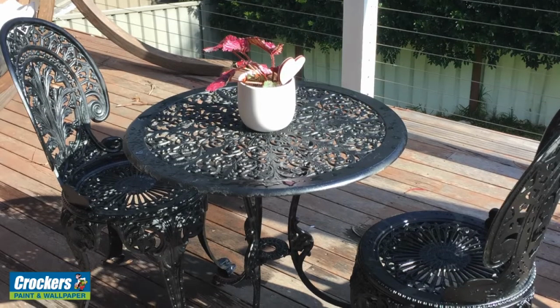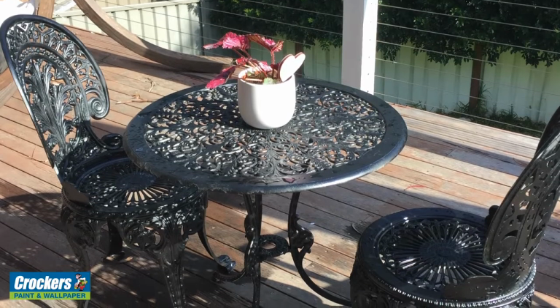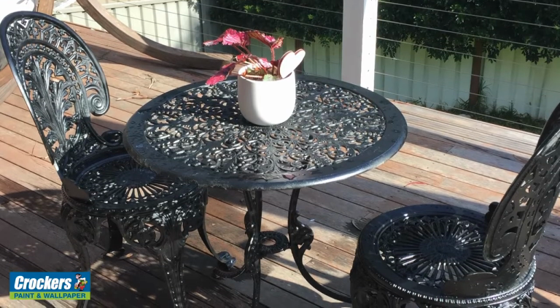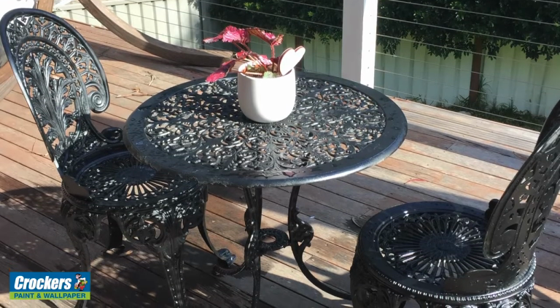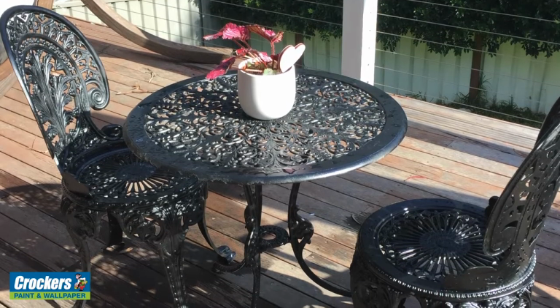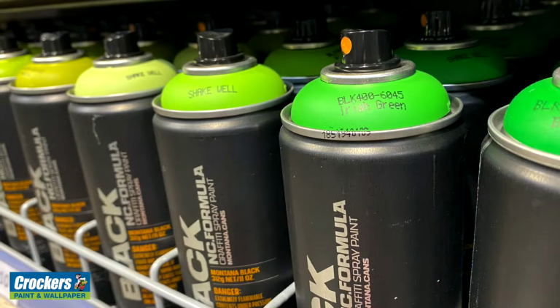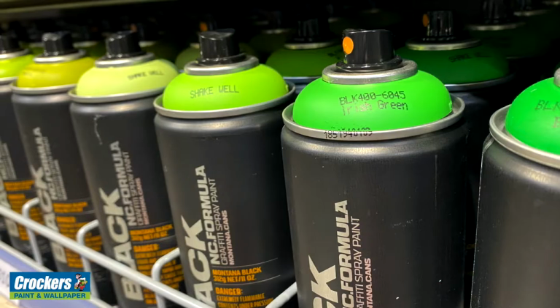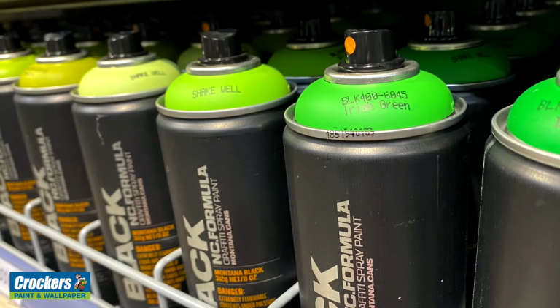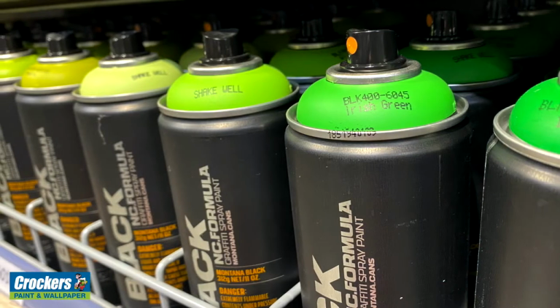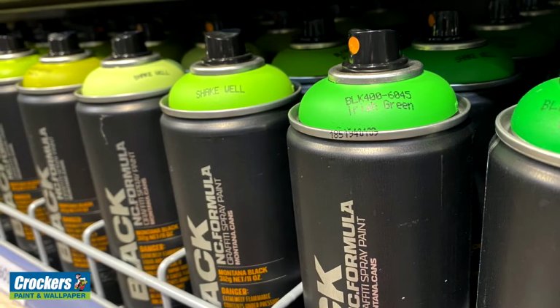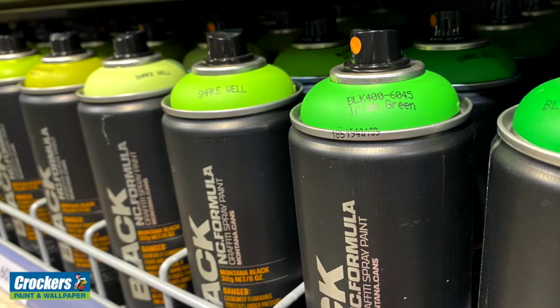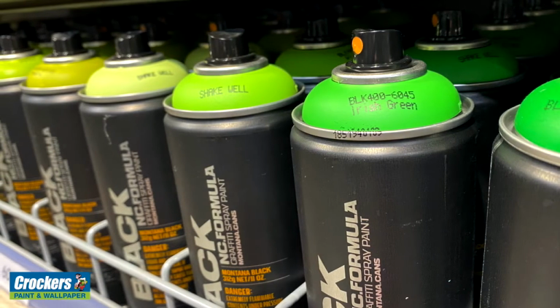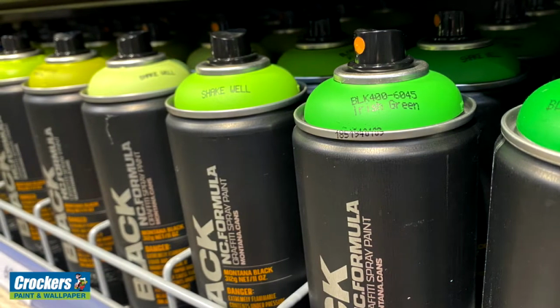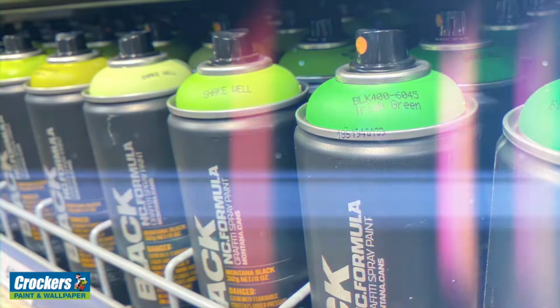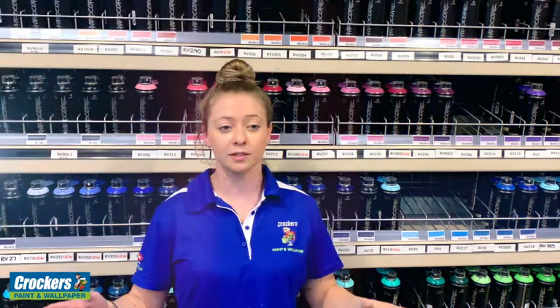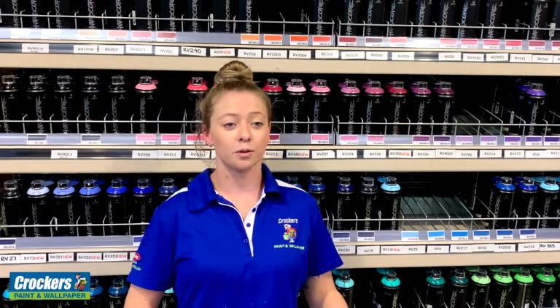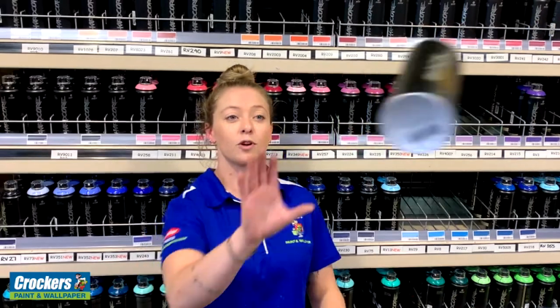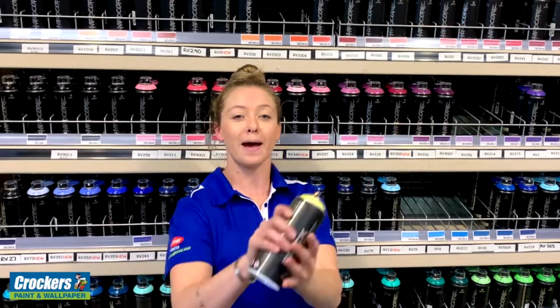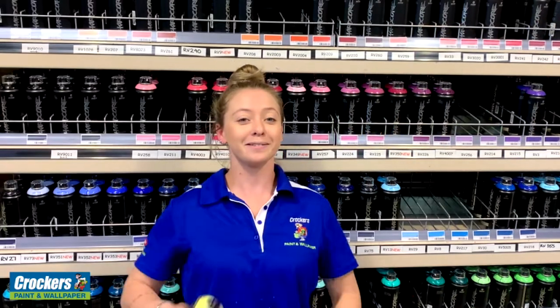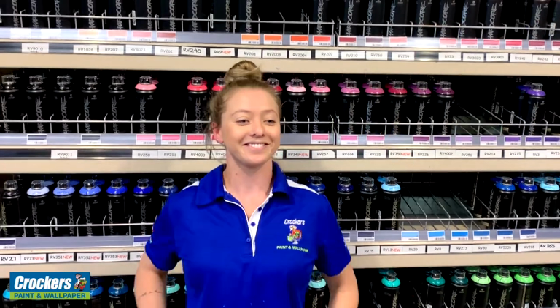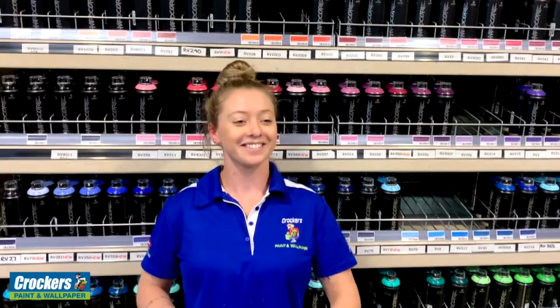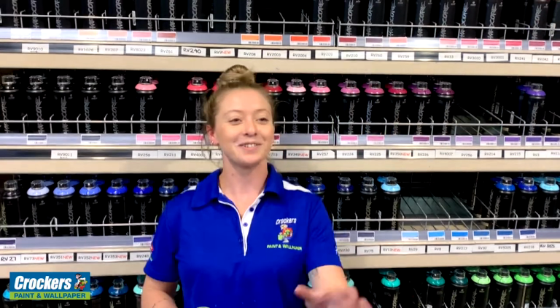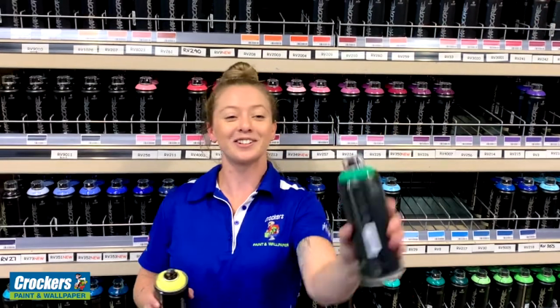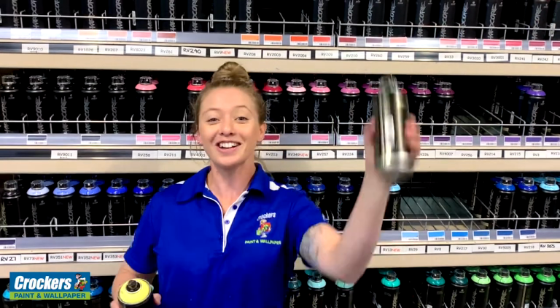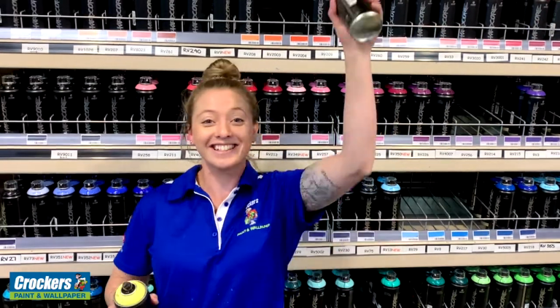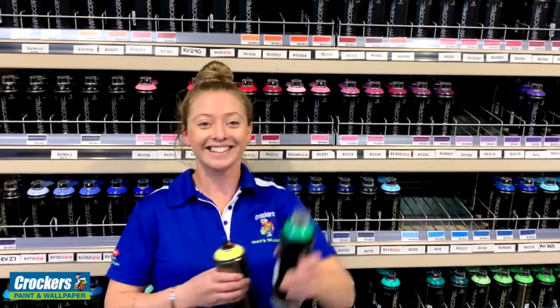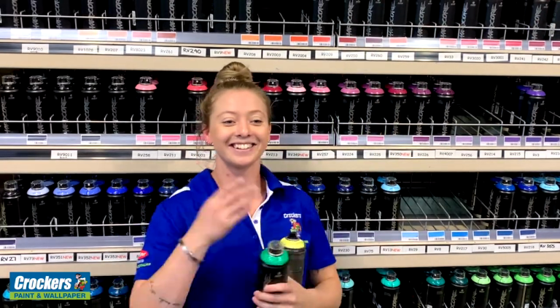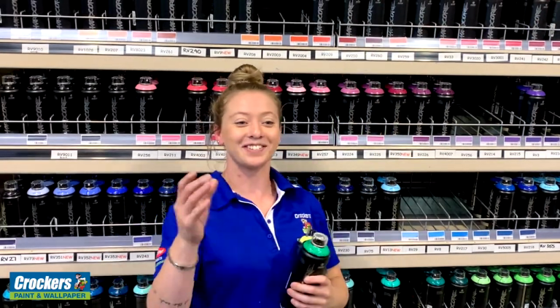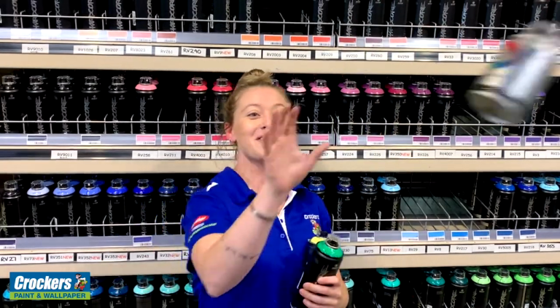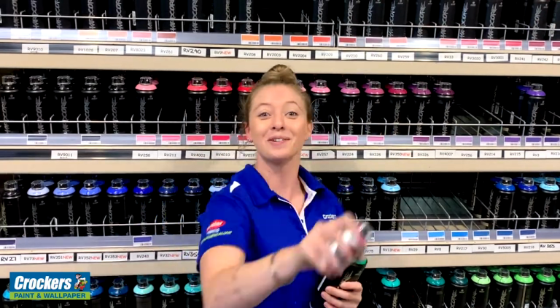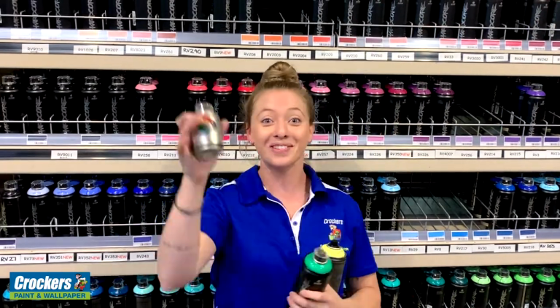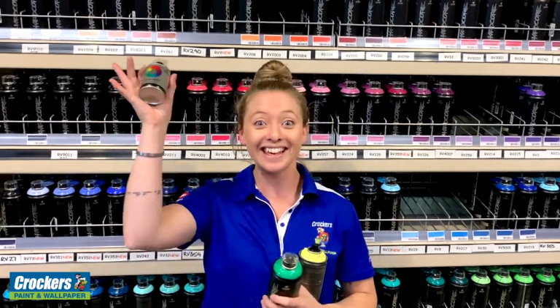These spray paints are perfect for all DIY jobs. We've got matte, we've got gloss — we've even got one for the kids.